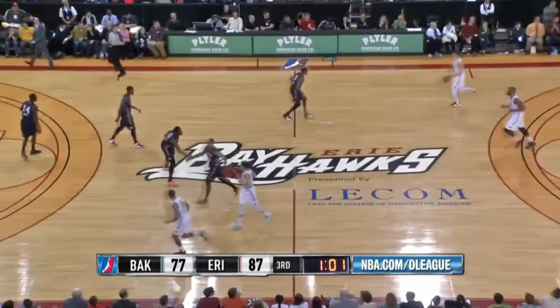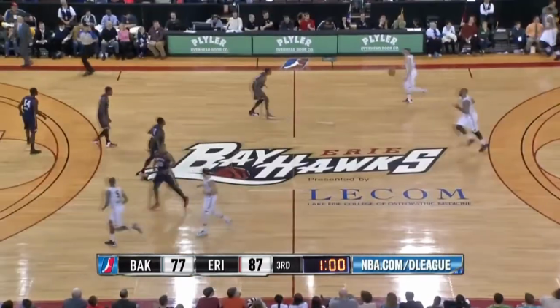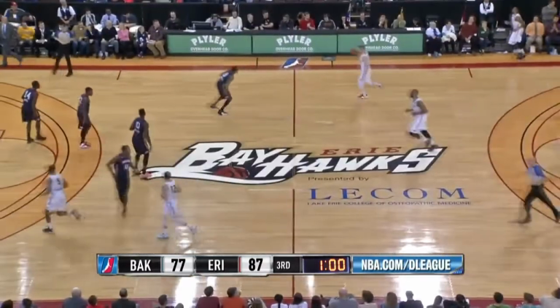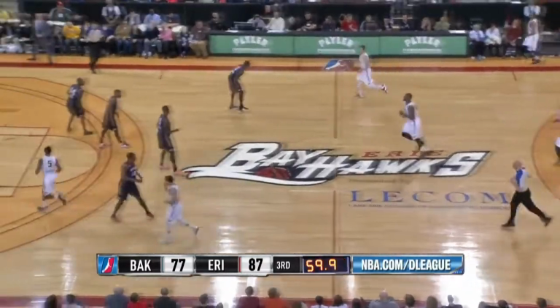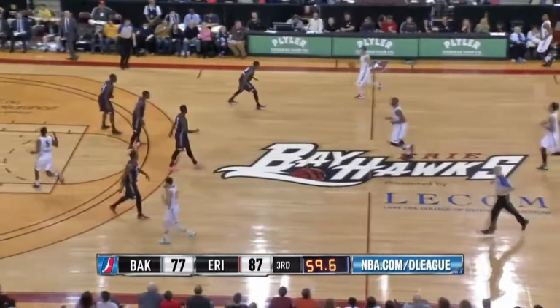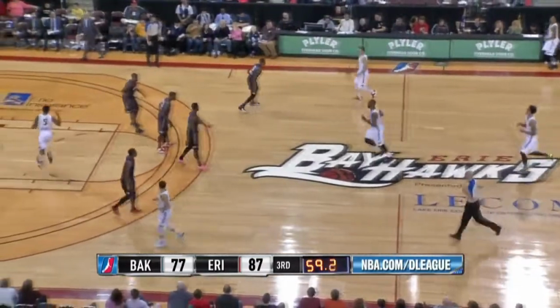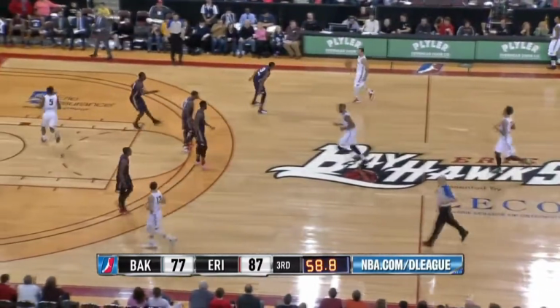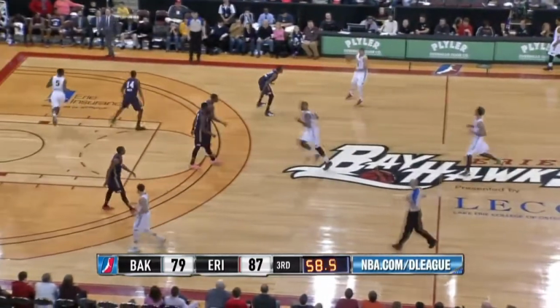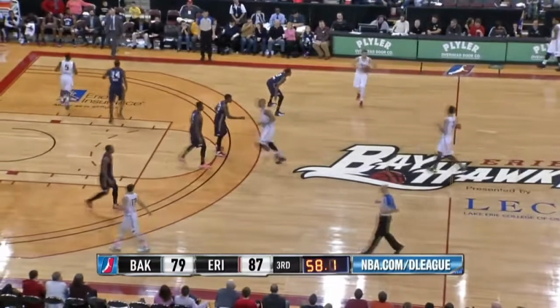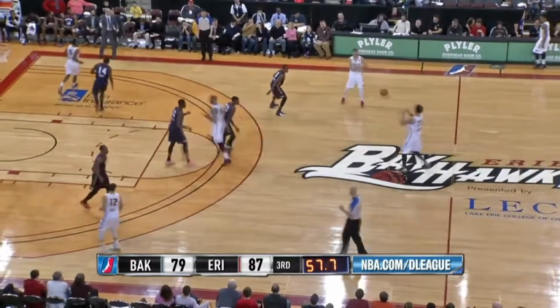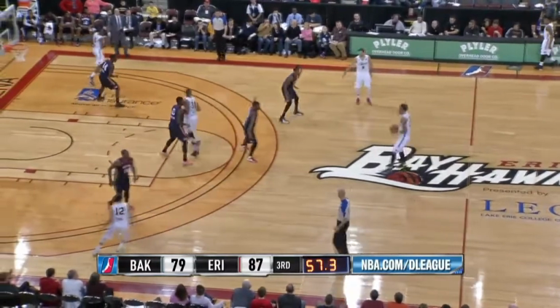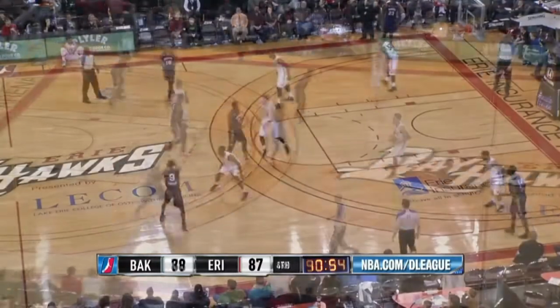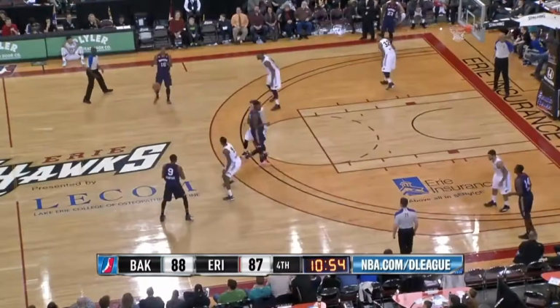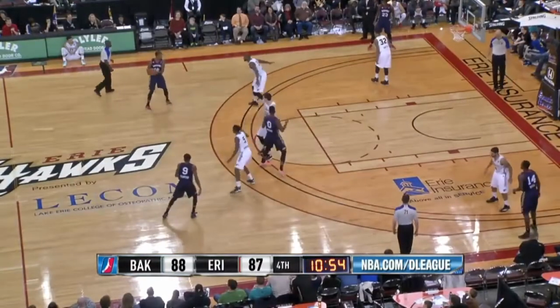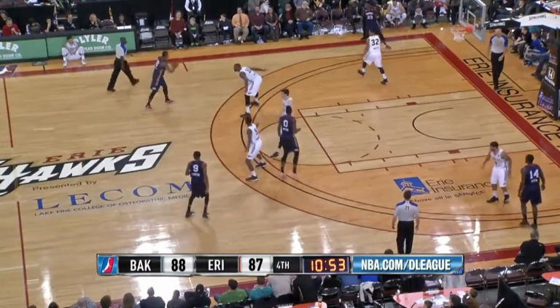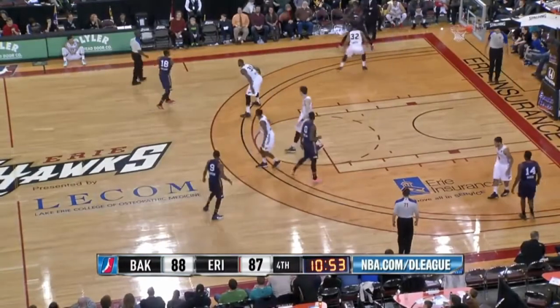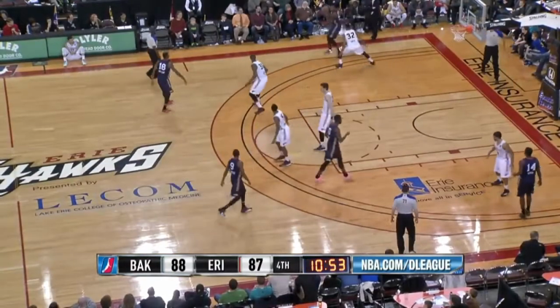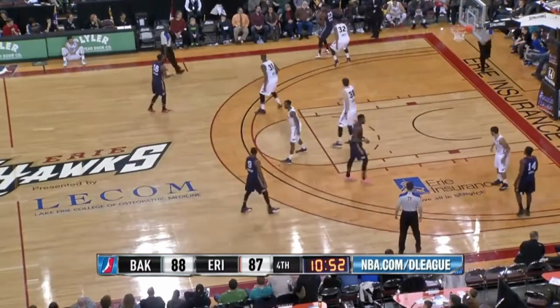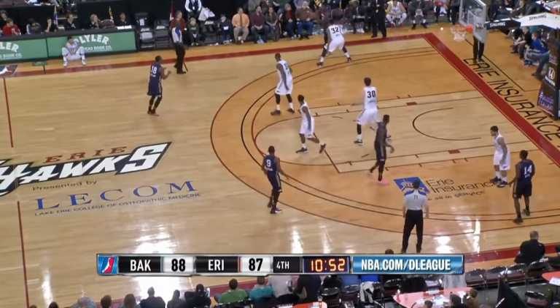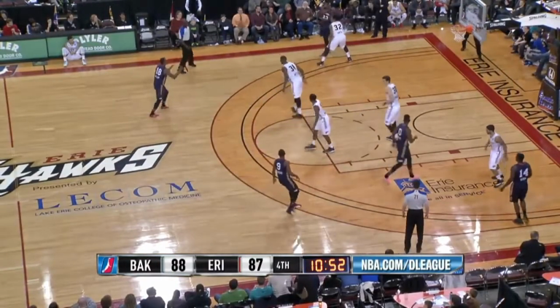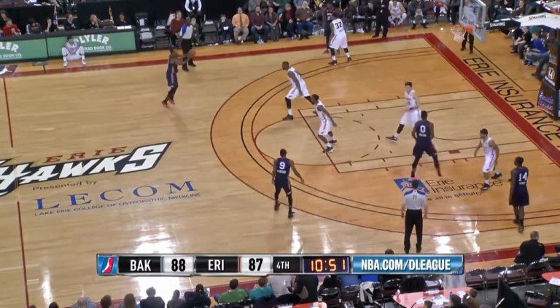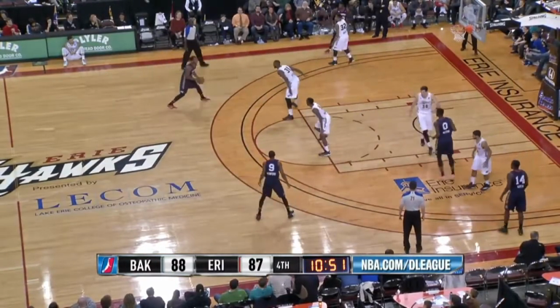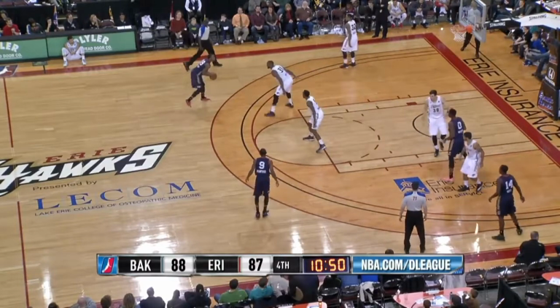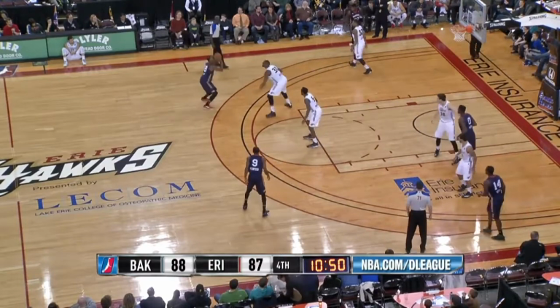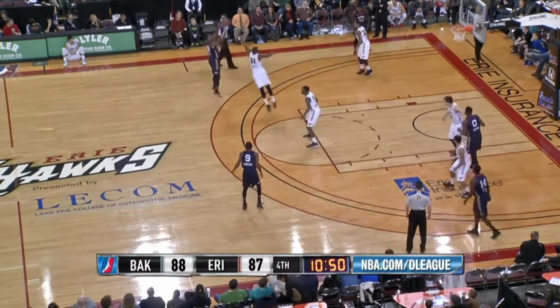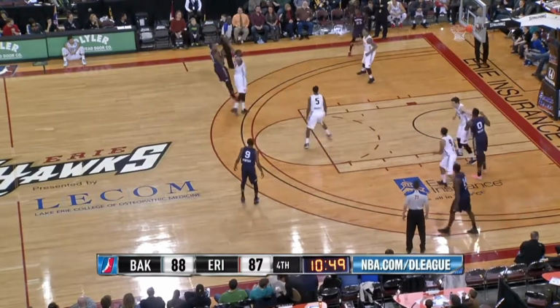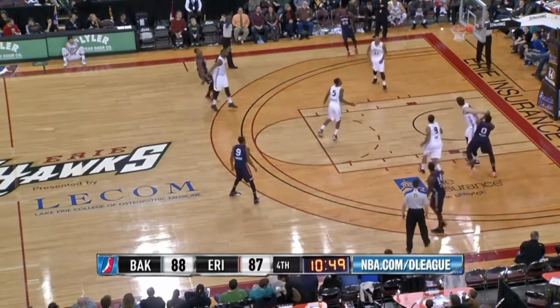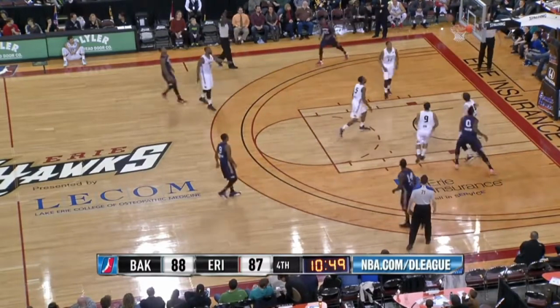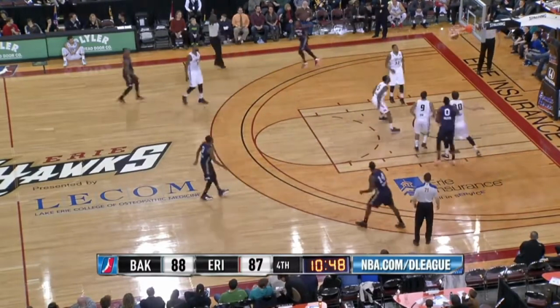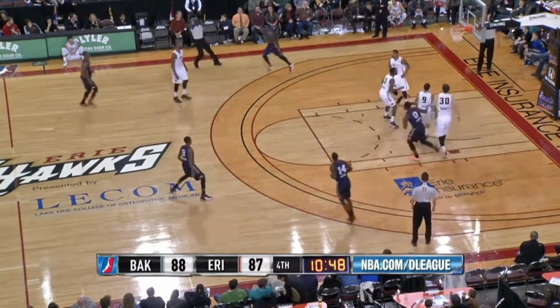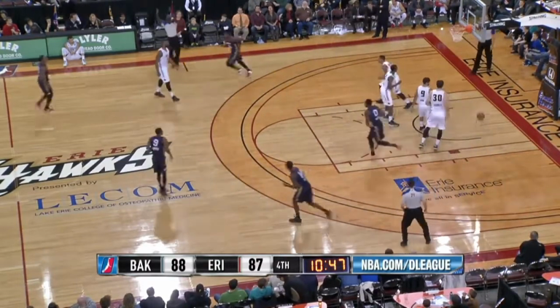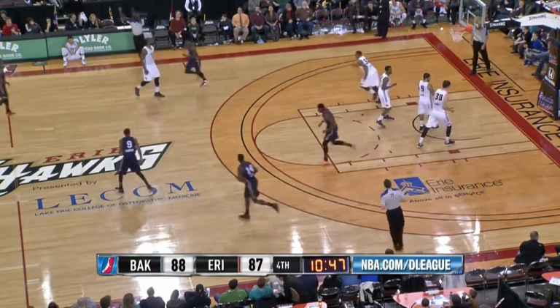It's 87-79, Bayou lead as we cross the one-minute mark of the third quarter. On the left wing, Prather sends it up top to Millsap. He'll try a three over Bats and he hits it.